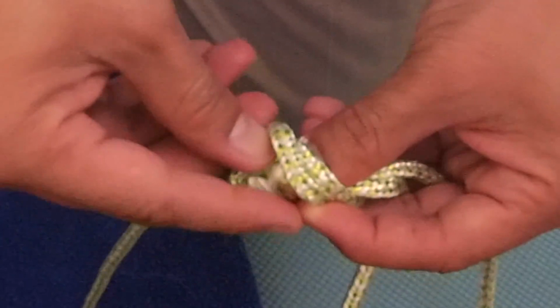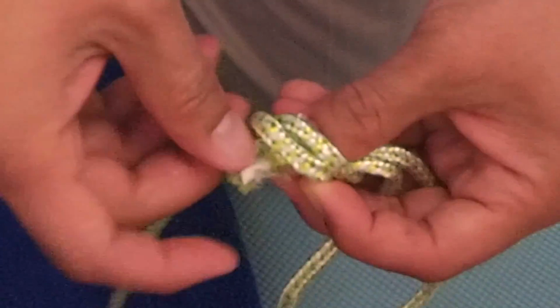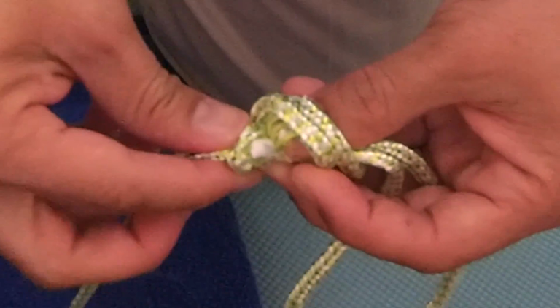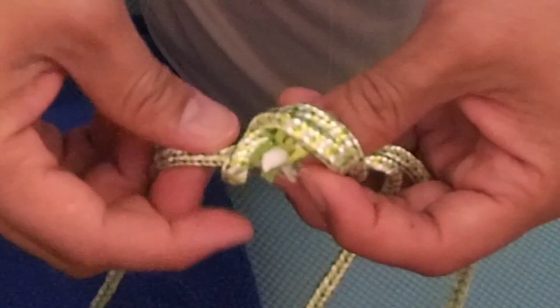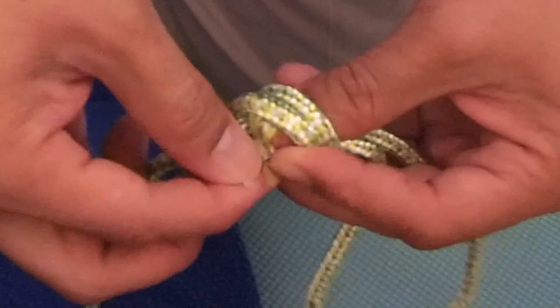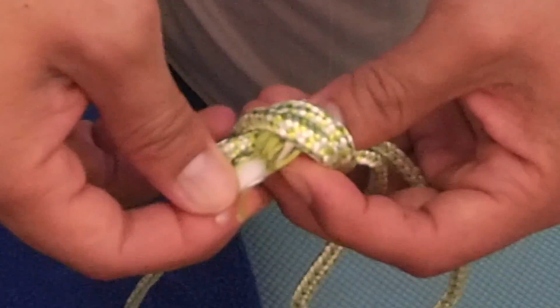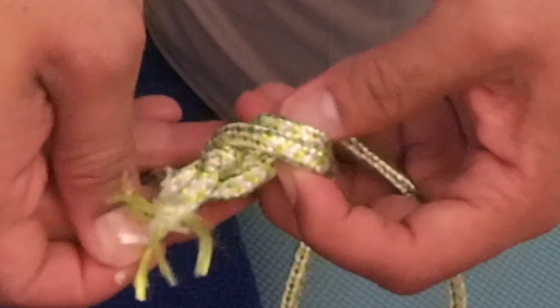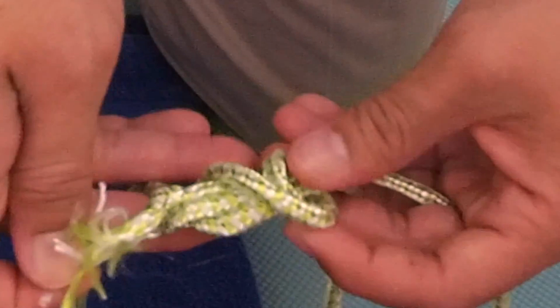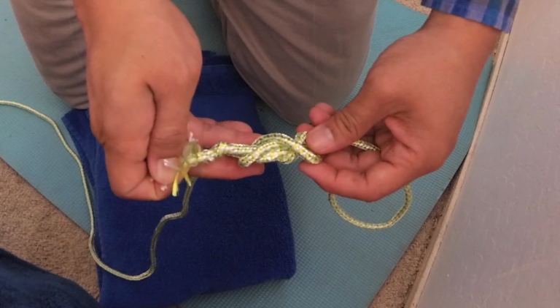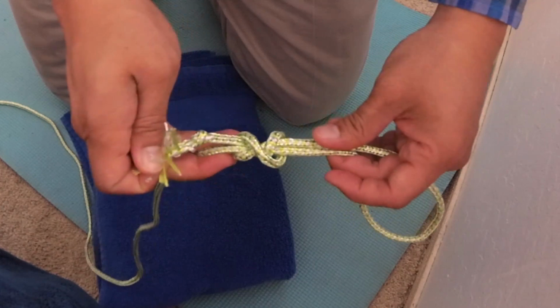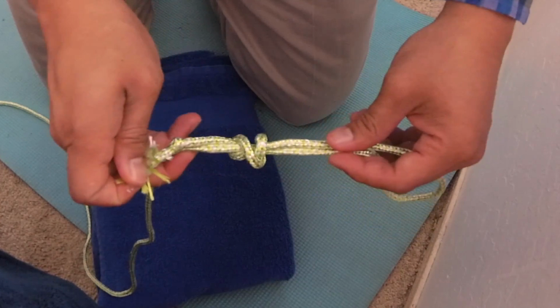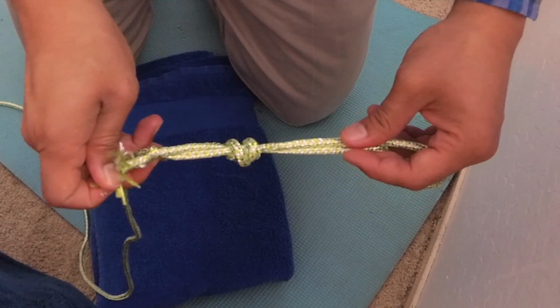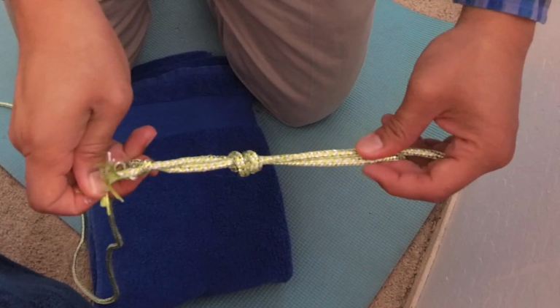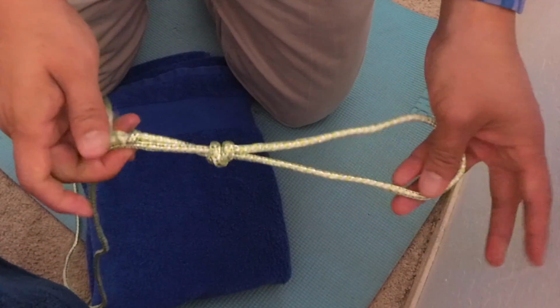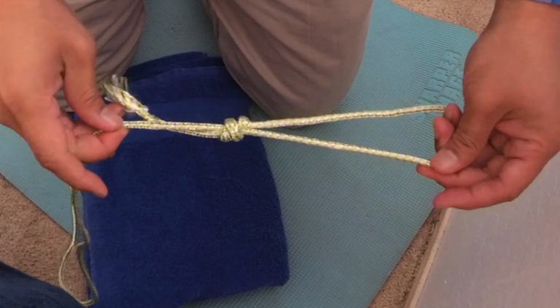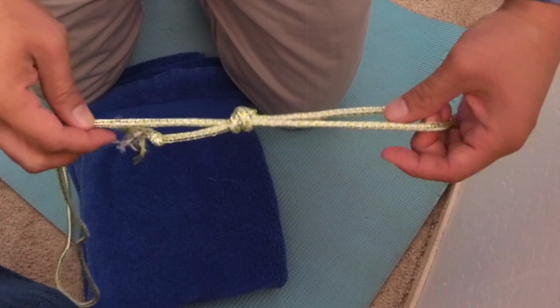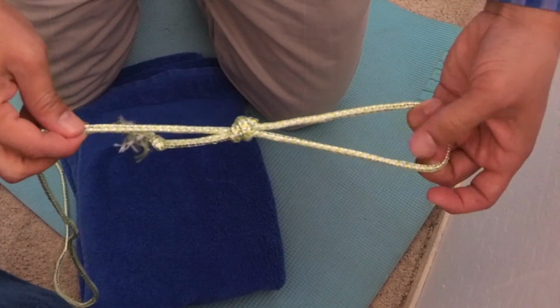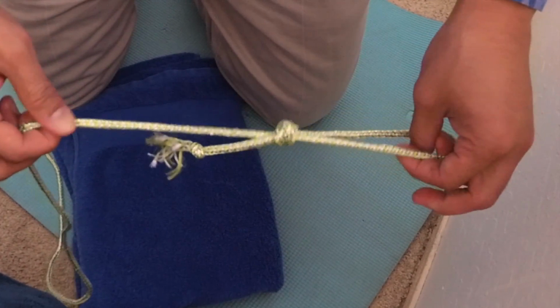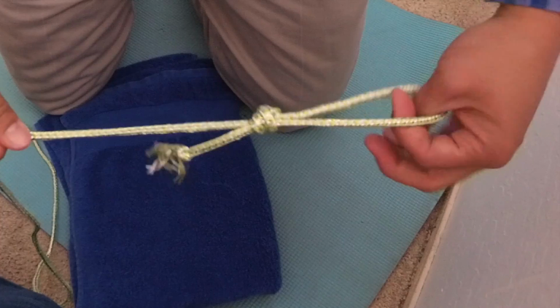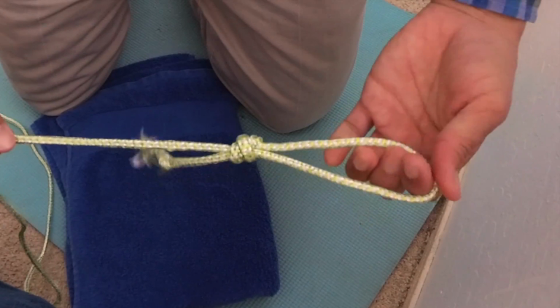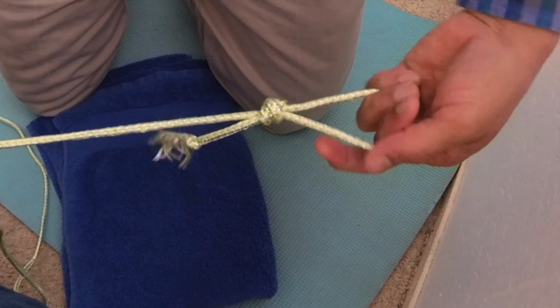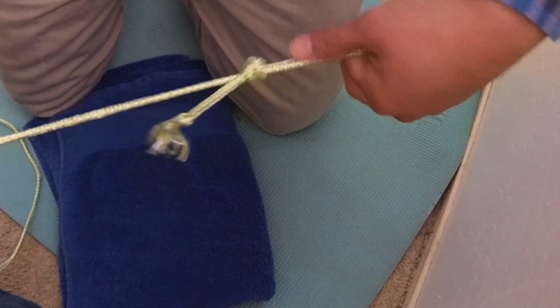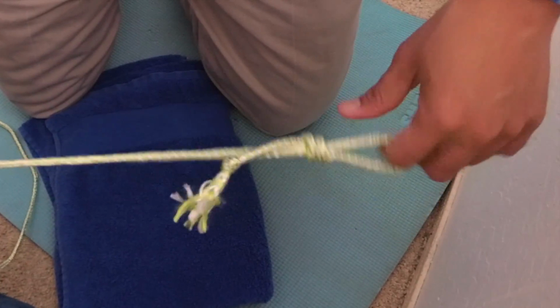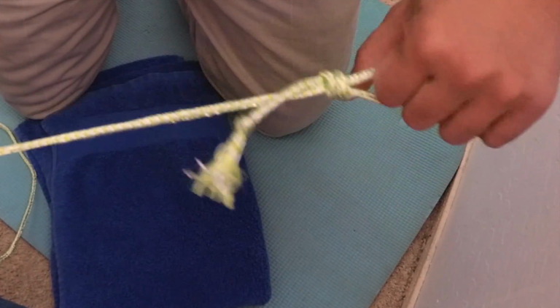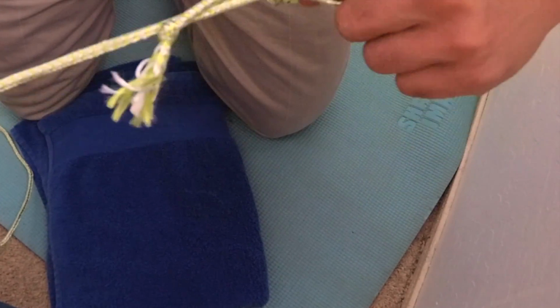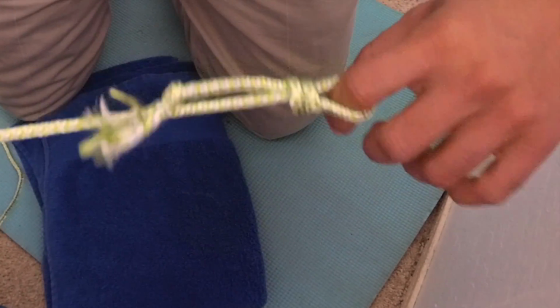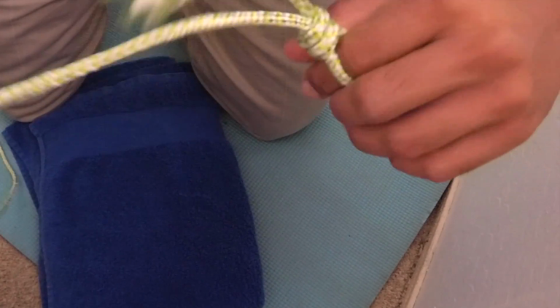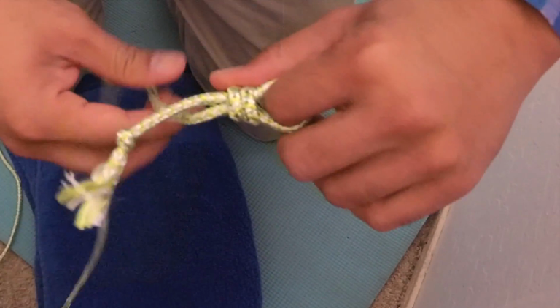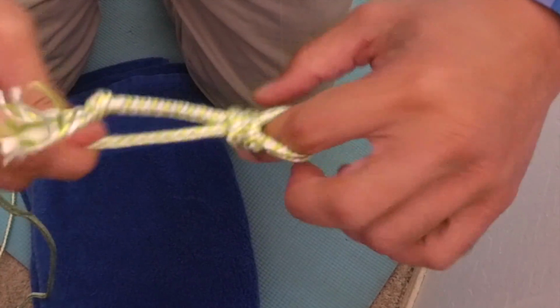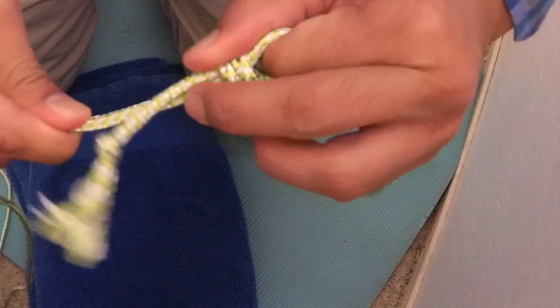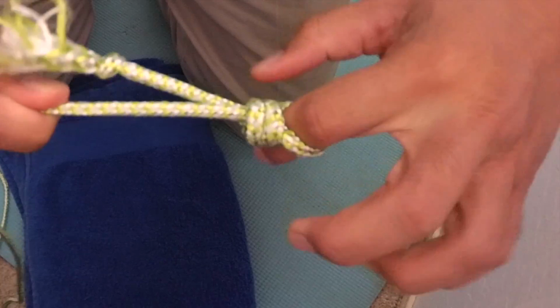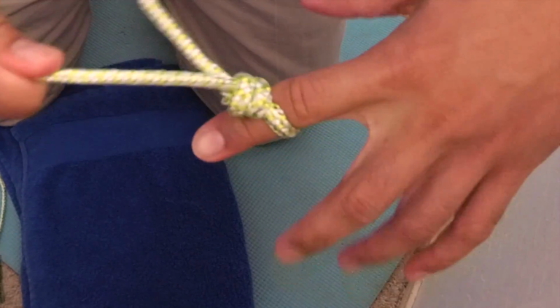Once you get that handled, you can pull the two ends outwards and then test it out by placing your finger and pulling and tugging — pull pull pull, tug tug tug — there we go.